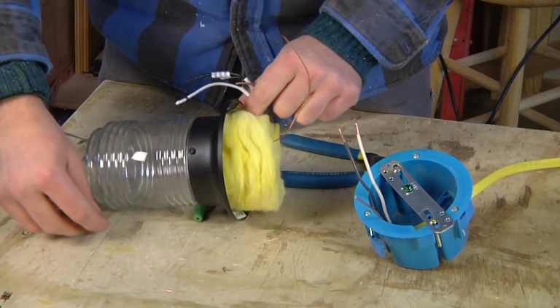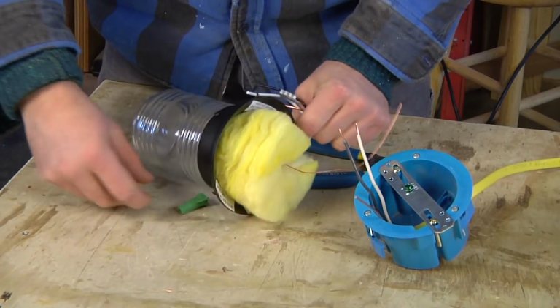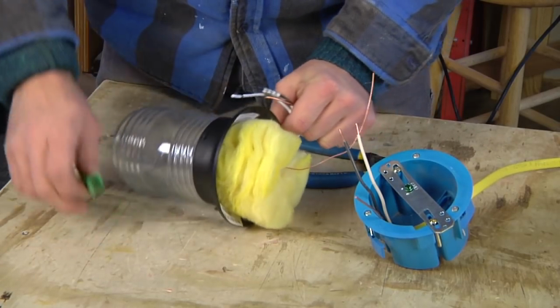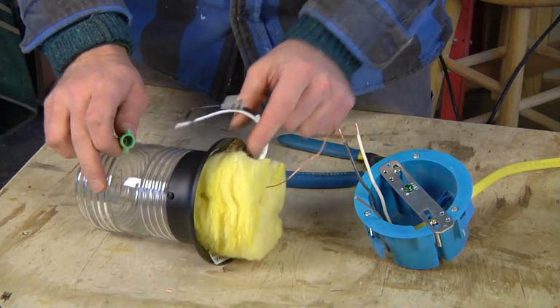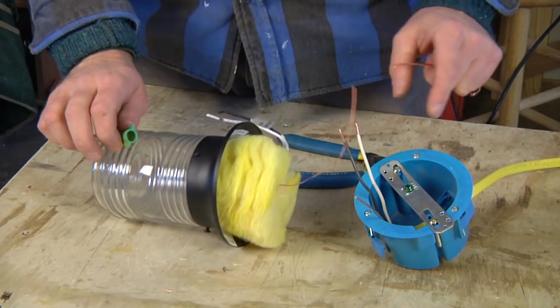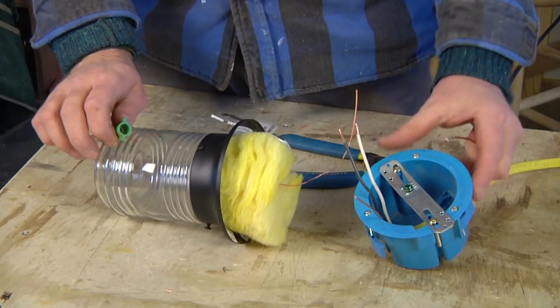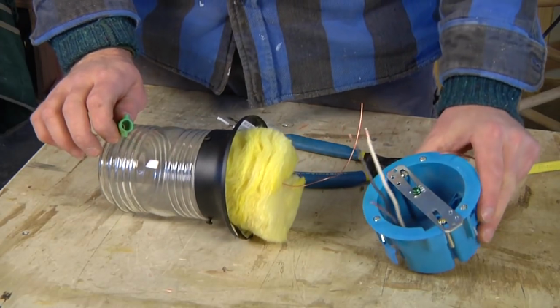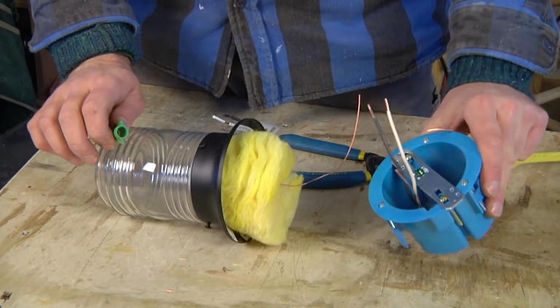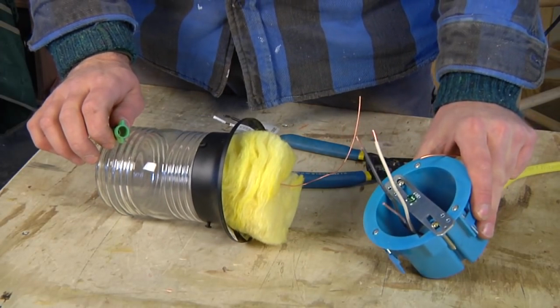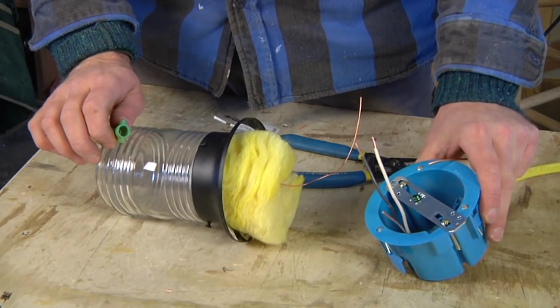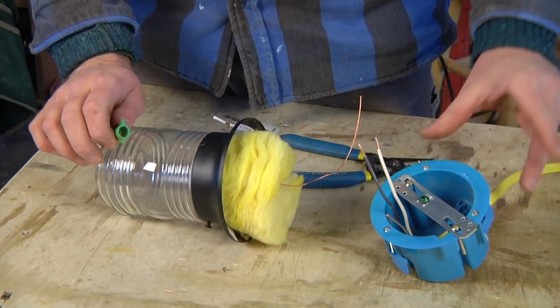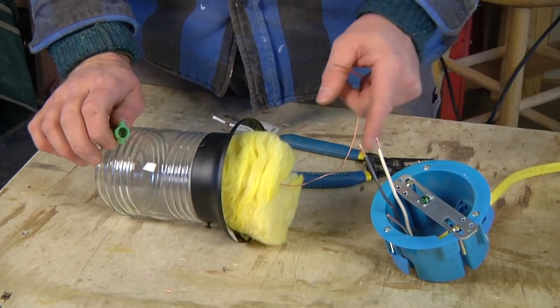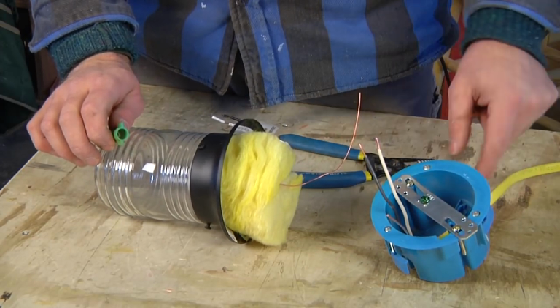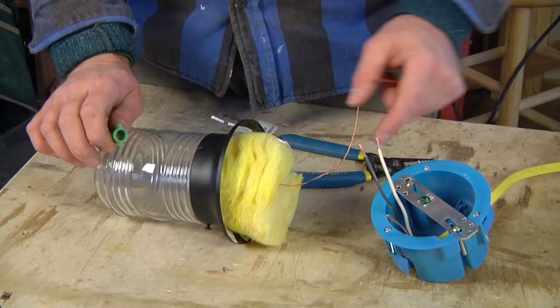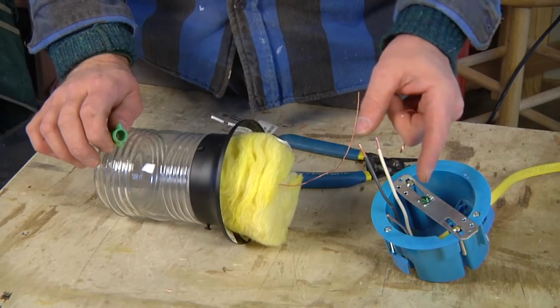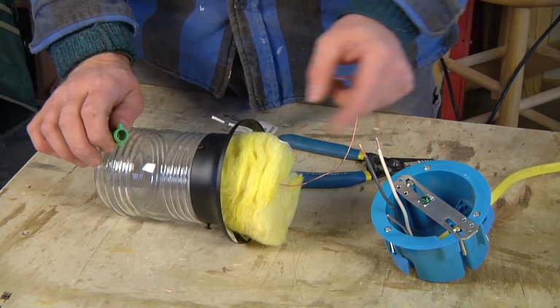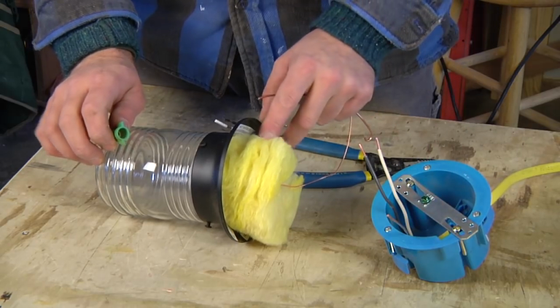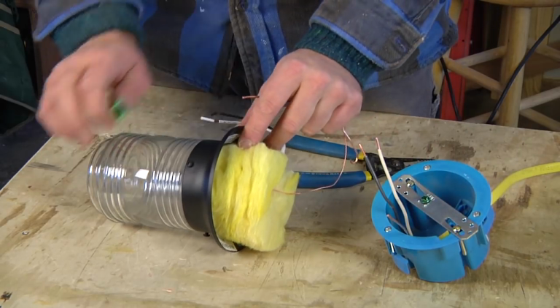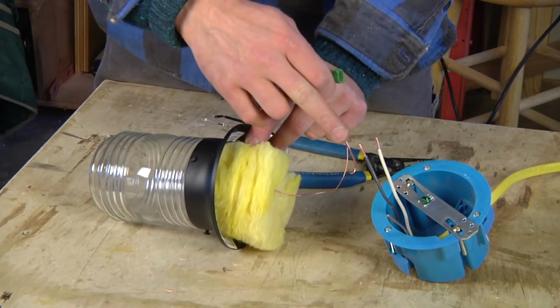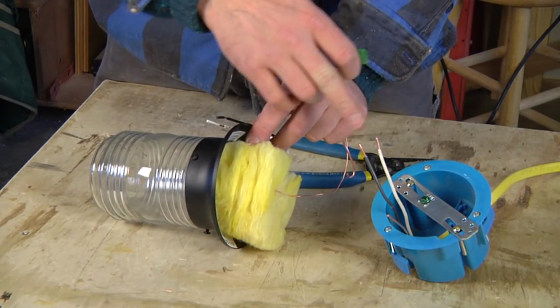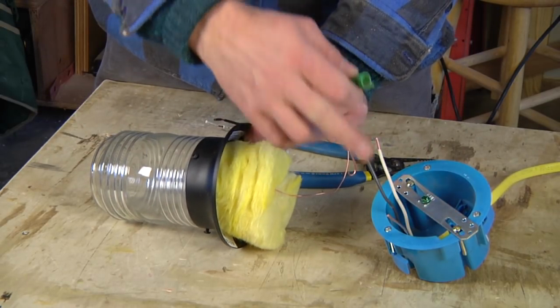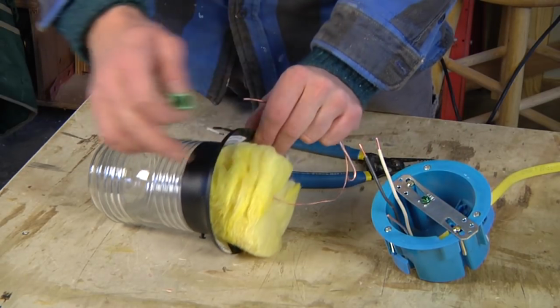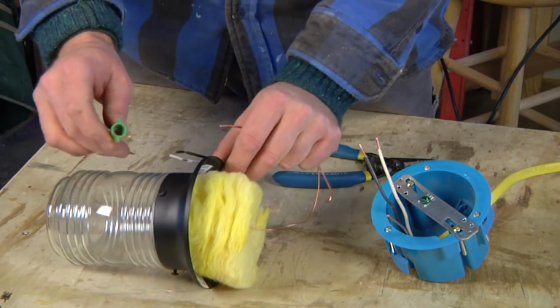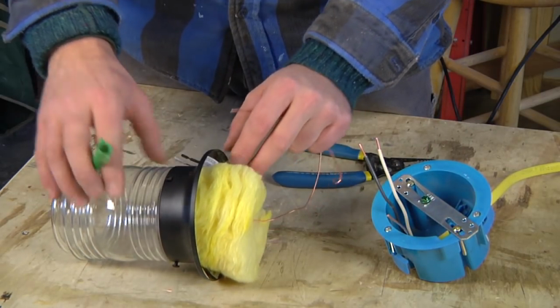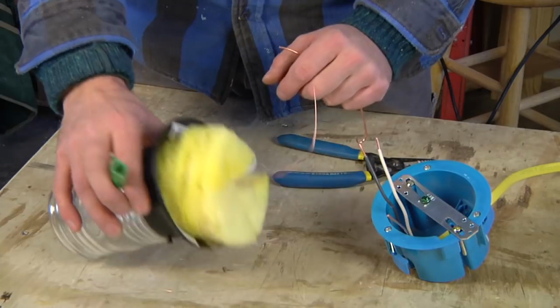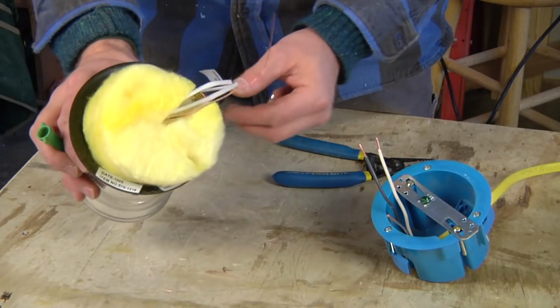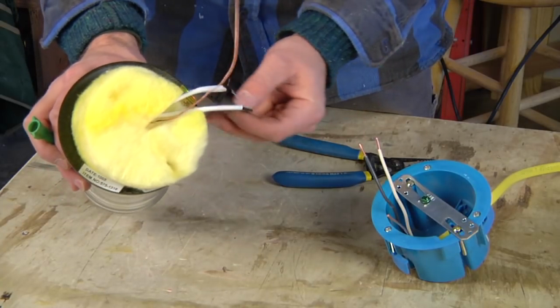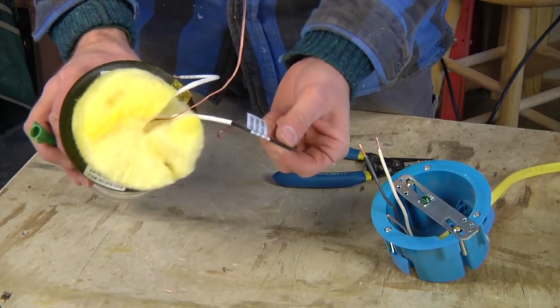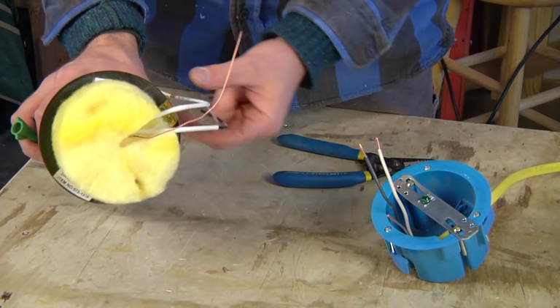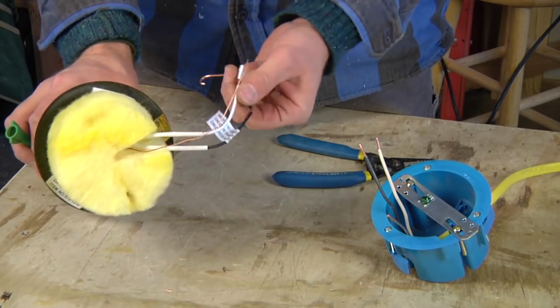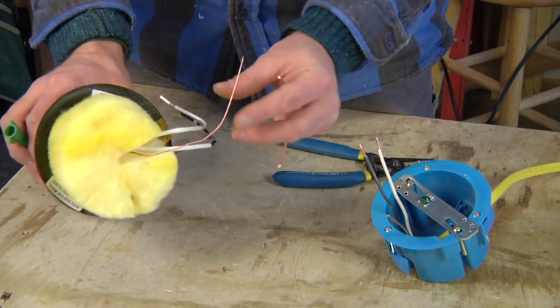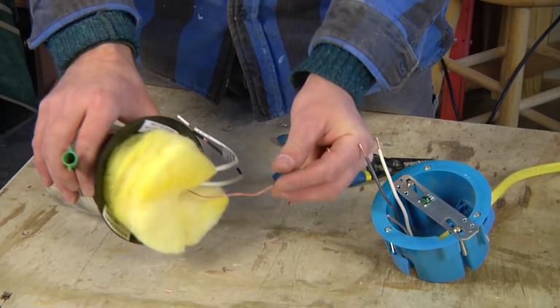Here's your electrical box that's in the ceiling, and you have your wires coming from the switch — here's your hot, neutral, and ground — and here's your new light fixture: hot, neutral, ground.